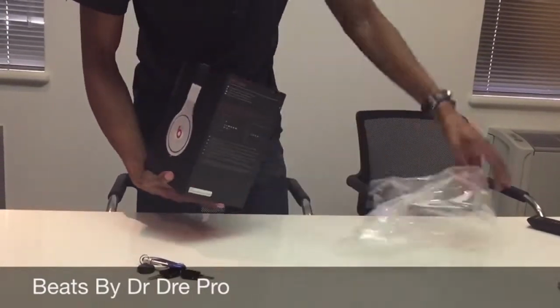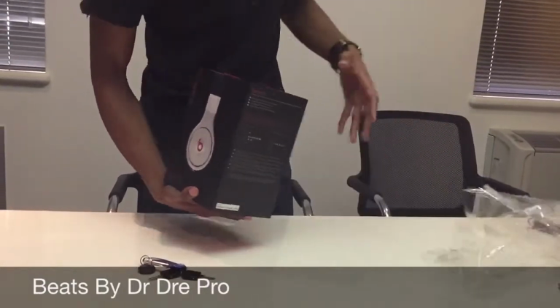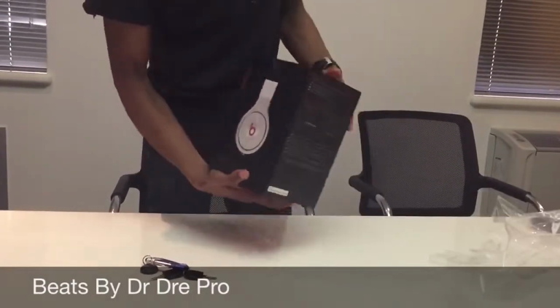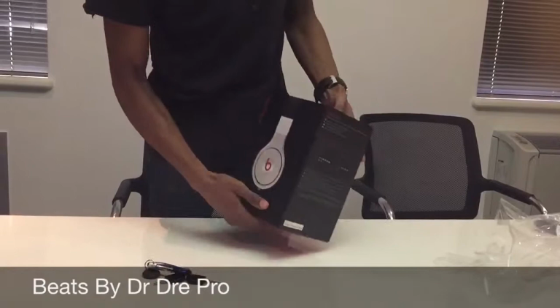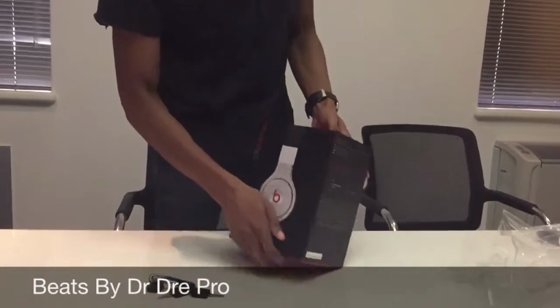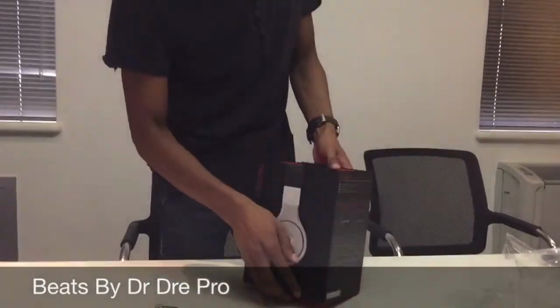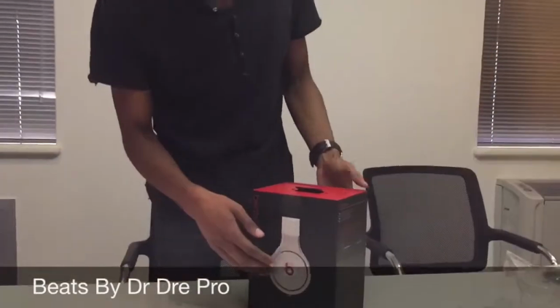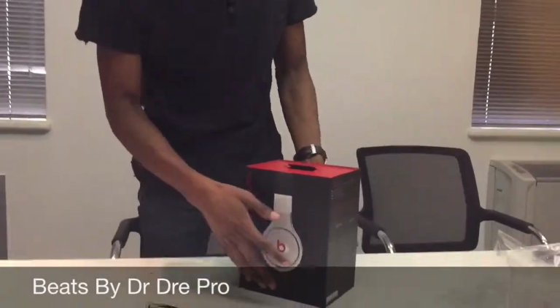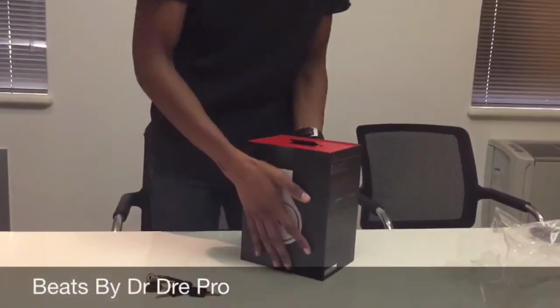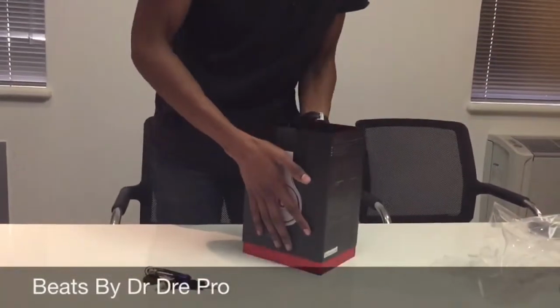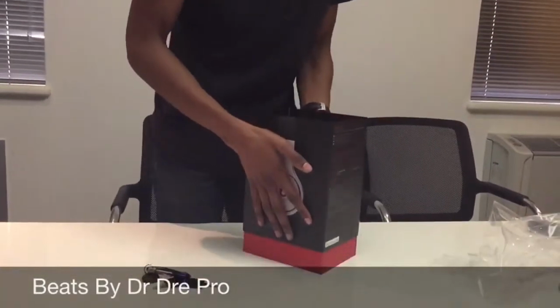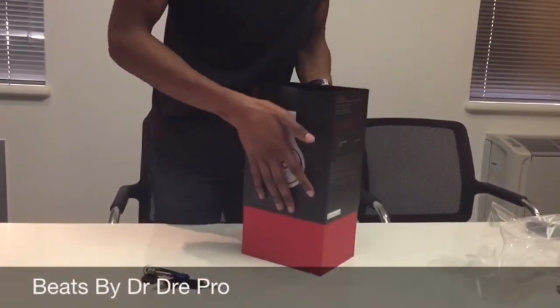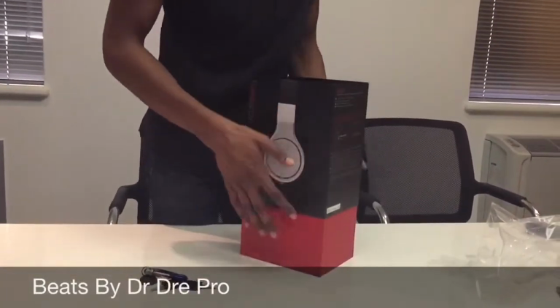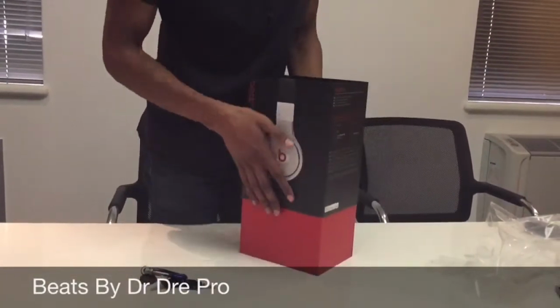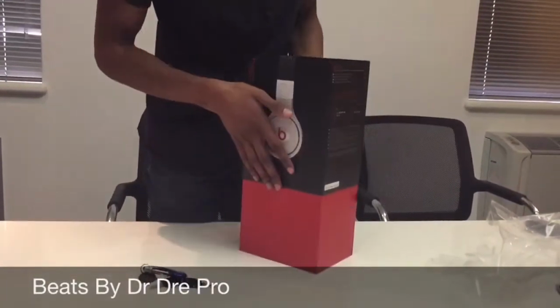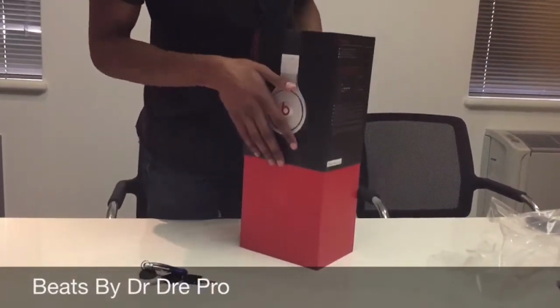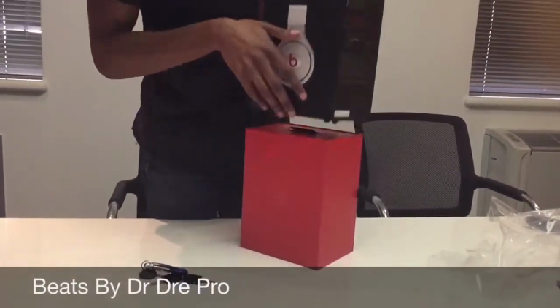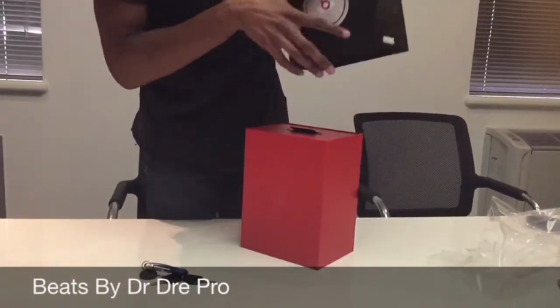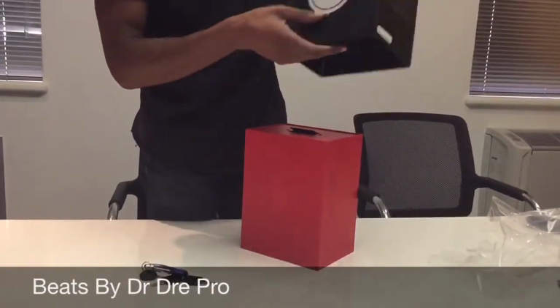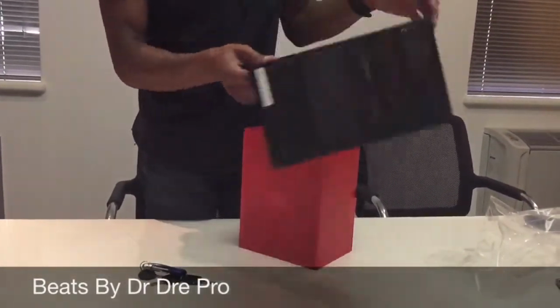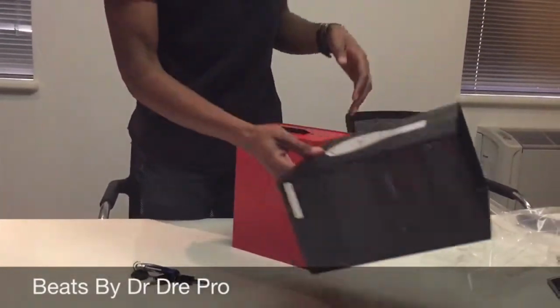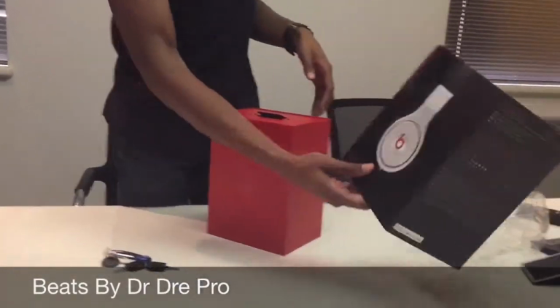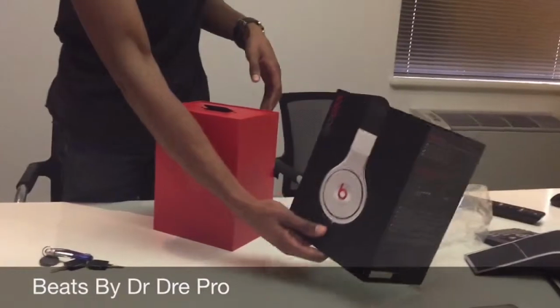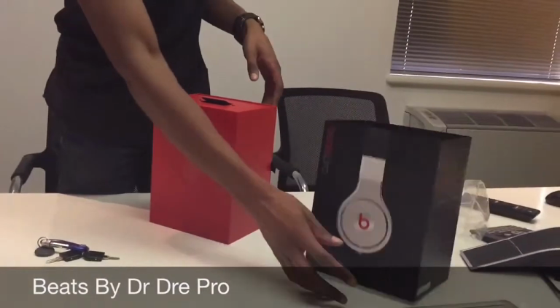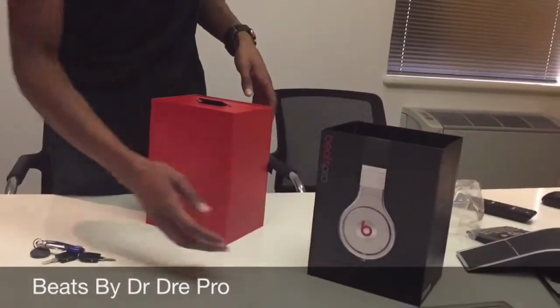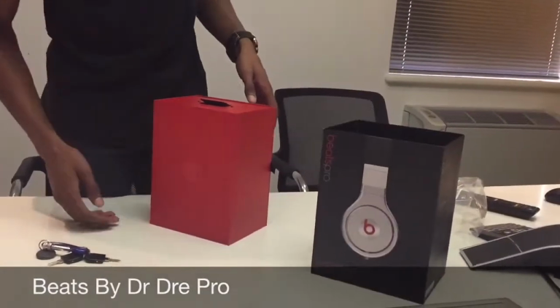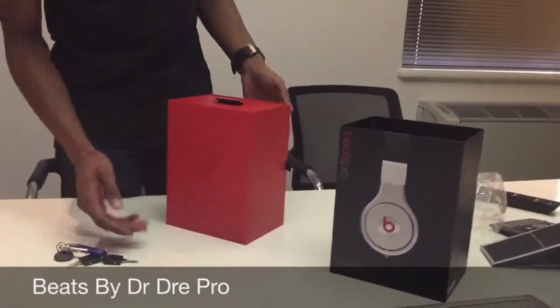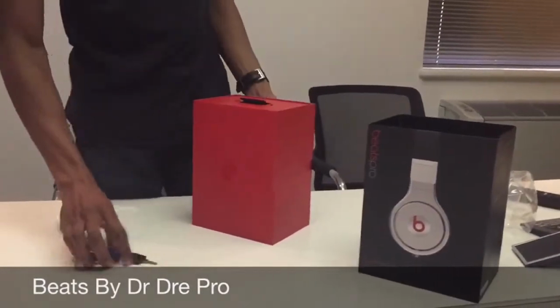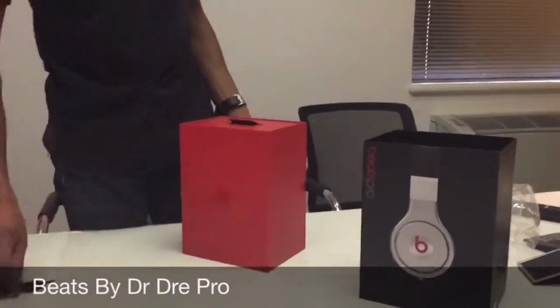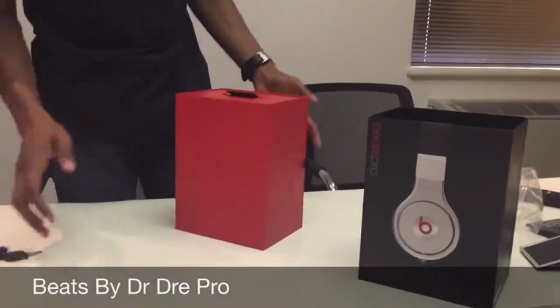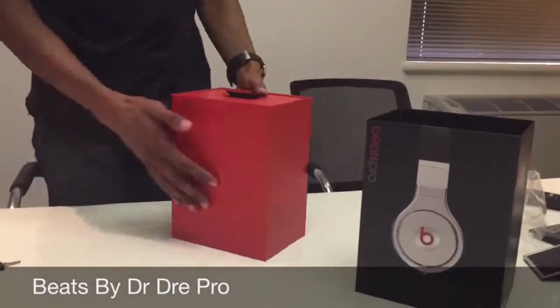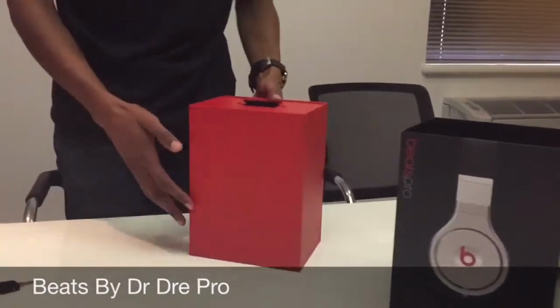Shoutout to One Day Only — they sent me this over. Shipping took about five days. So there we have it.